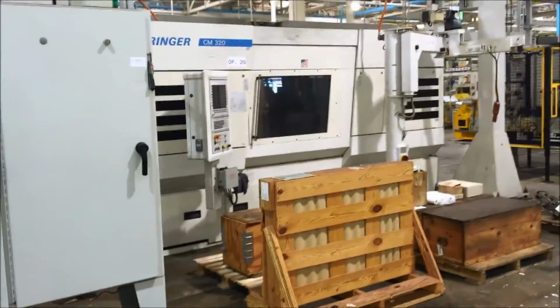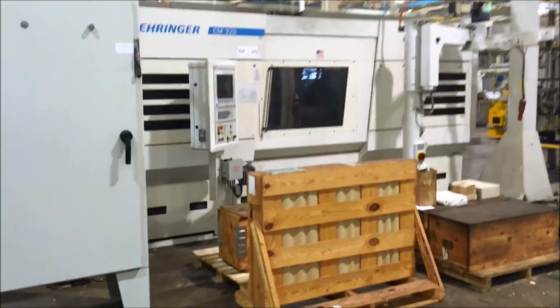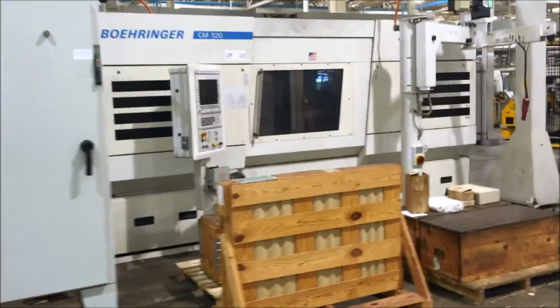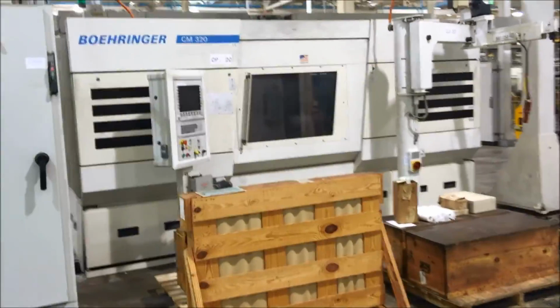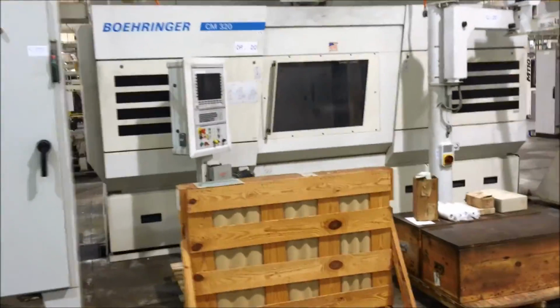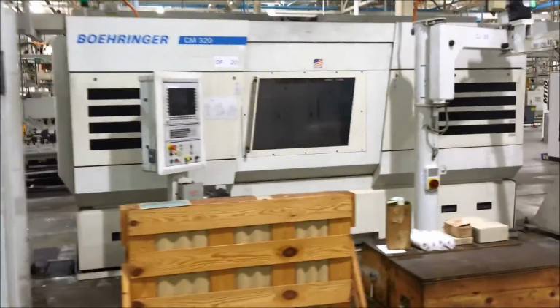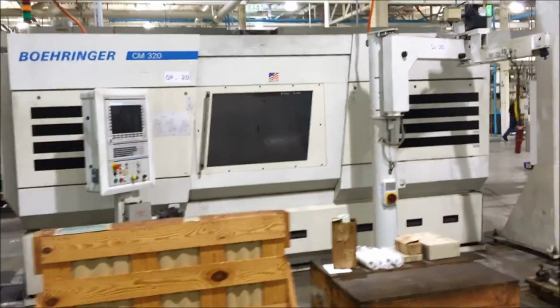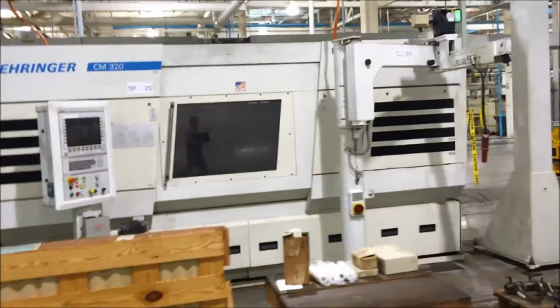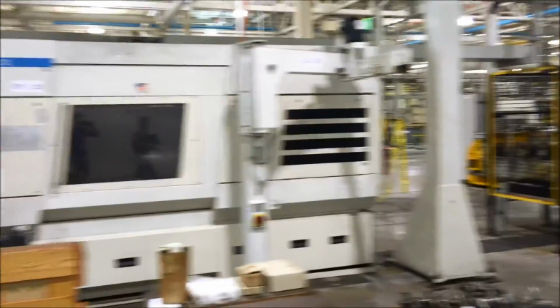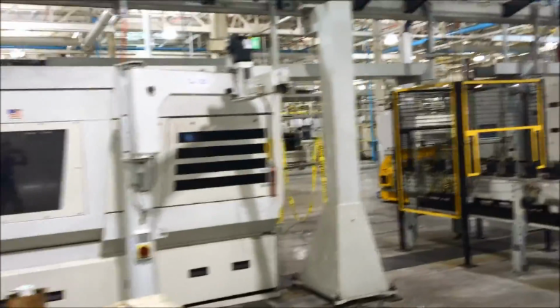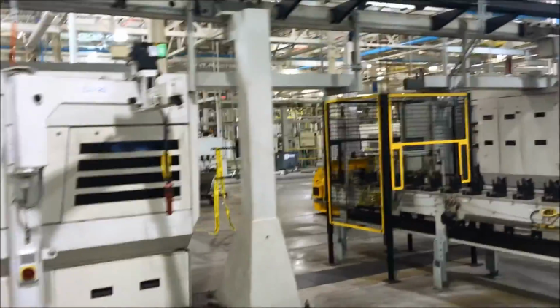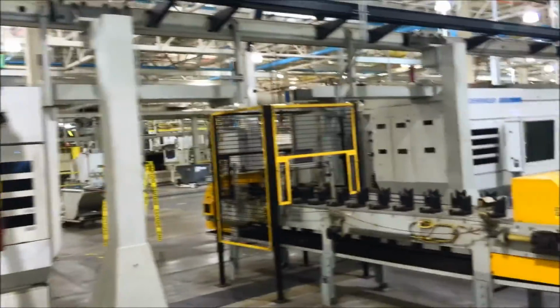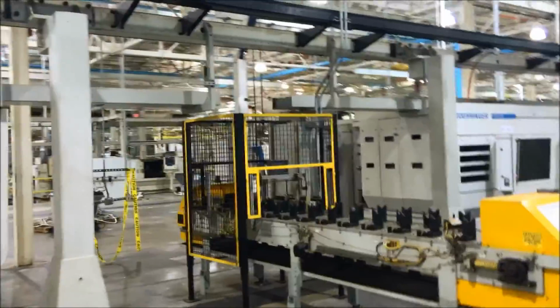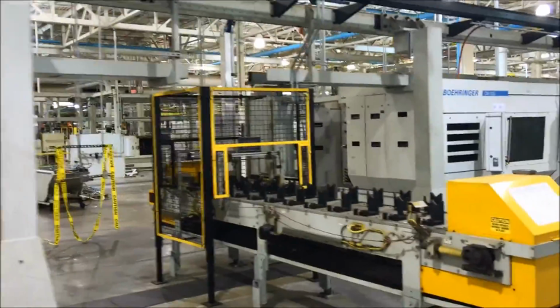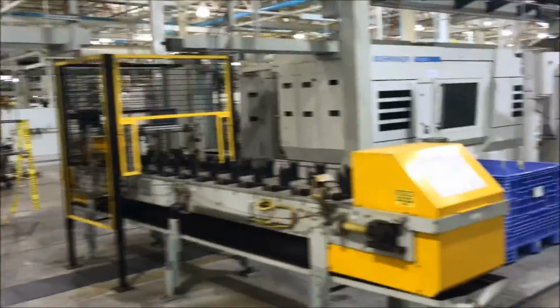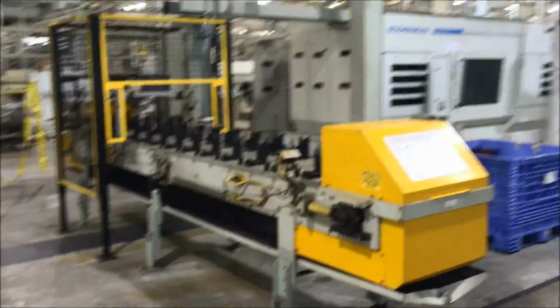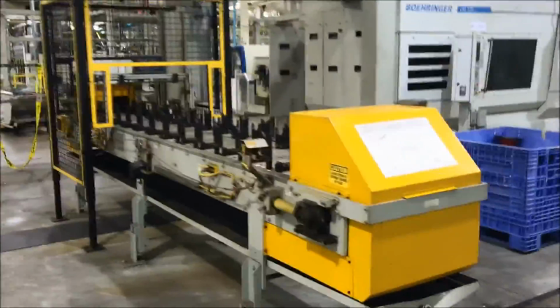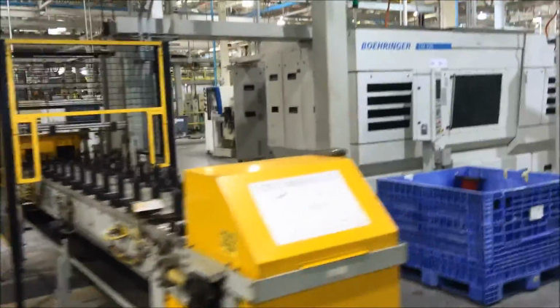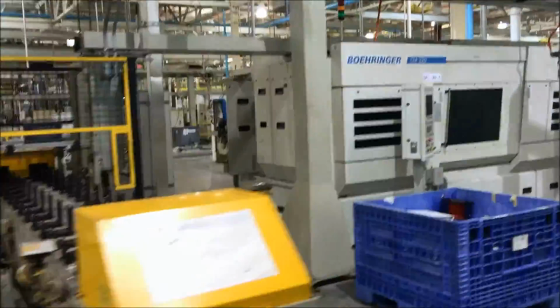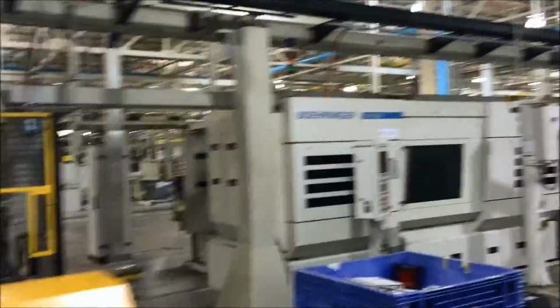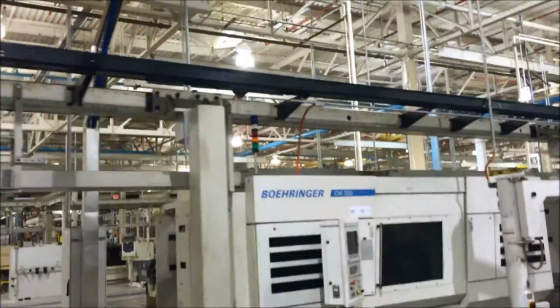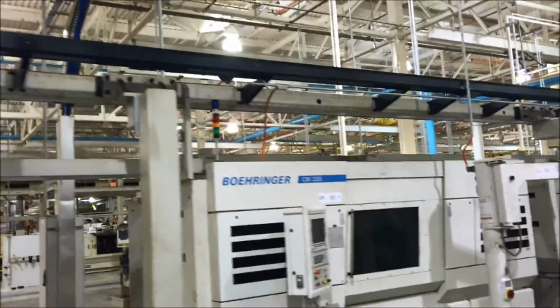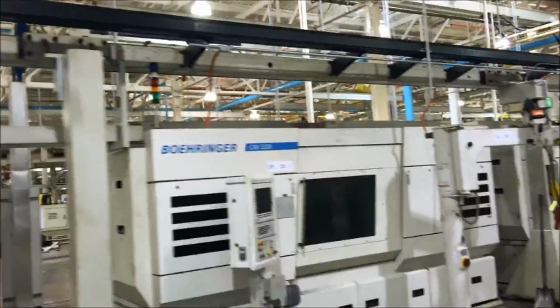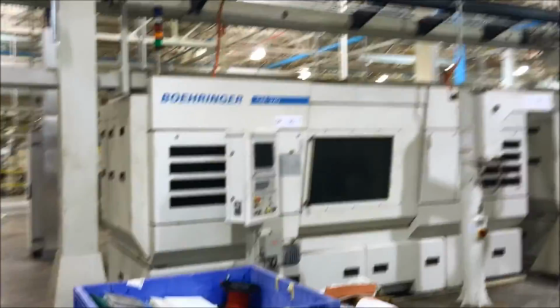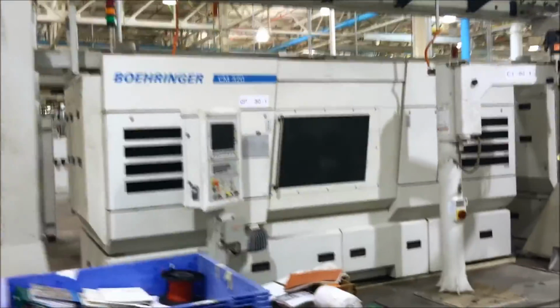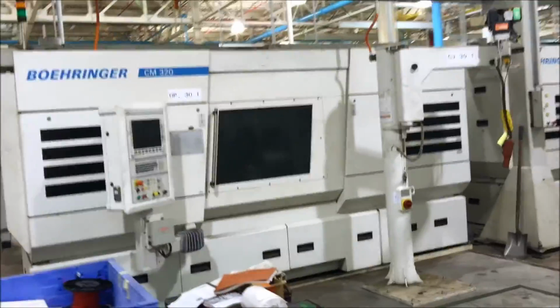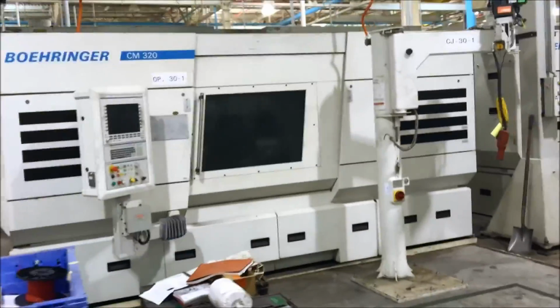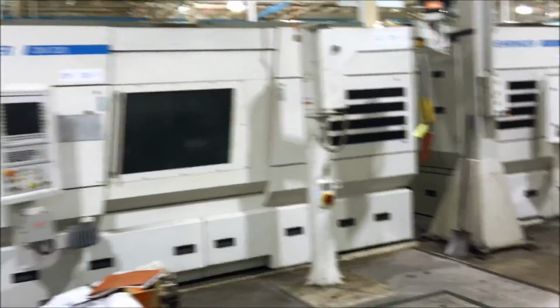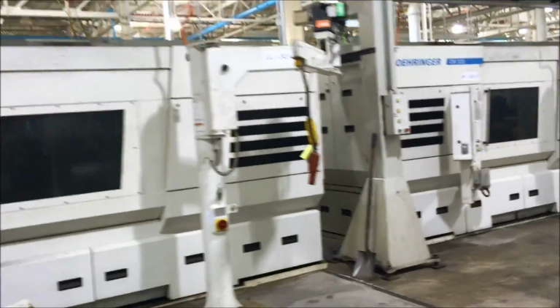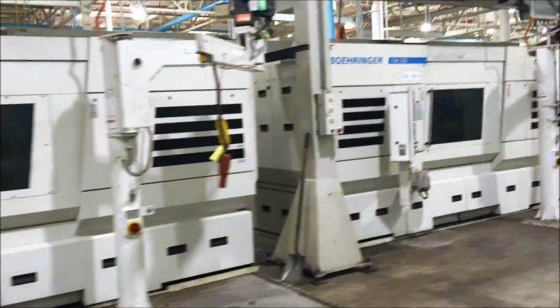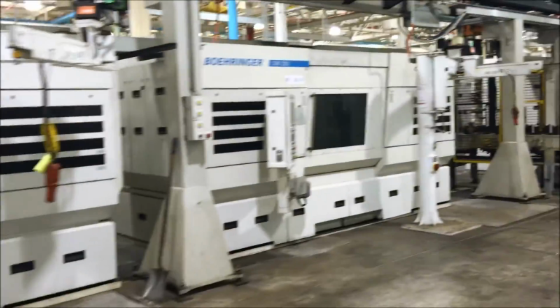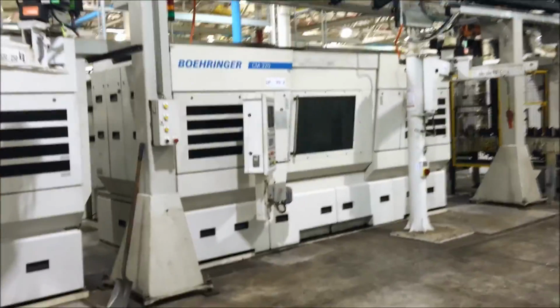Operation 20 is a Boeing Air CM320, again with a Harry Major transfer. Operation 30 is 2 CM320 Boeing Air milling machines.